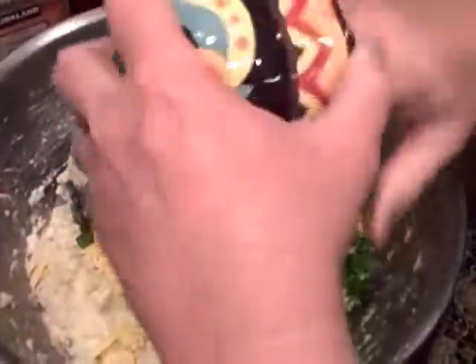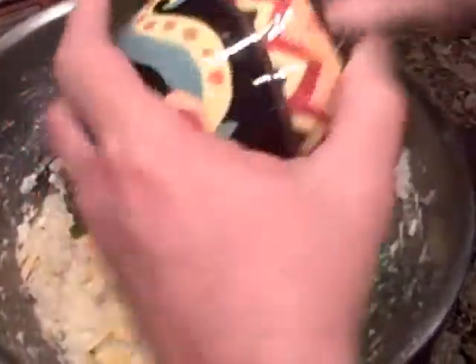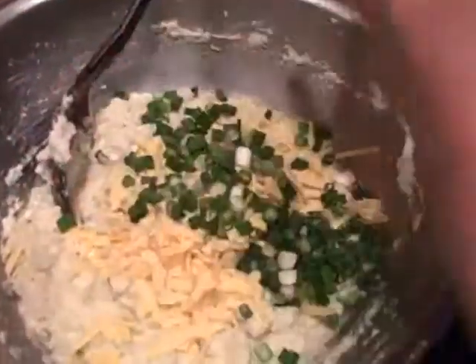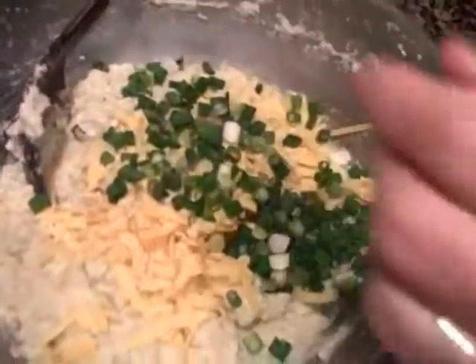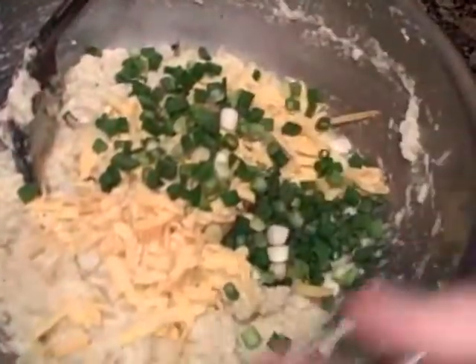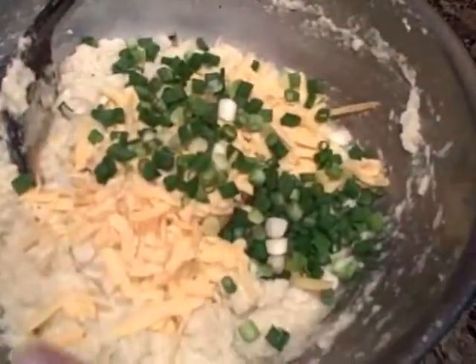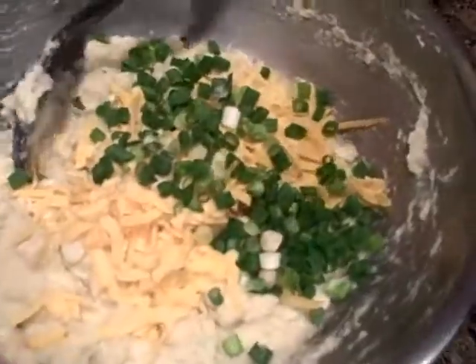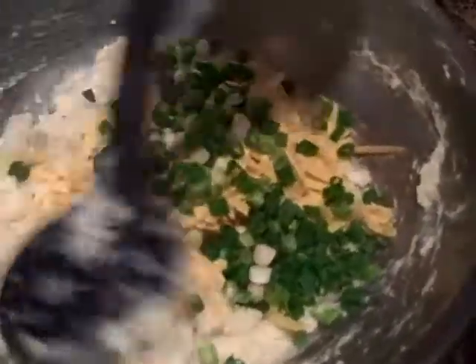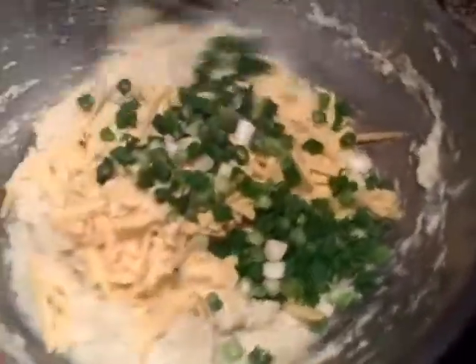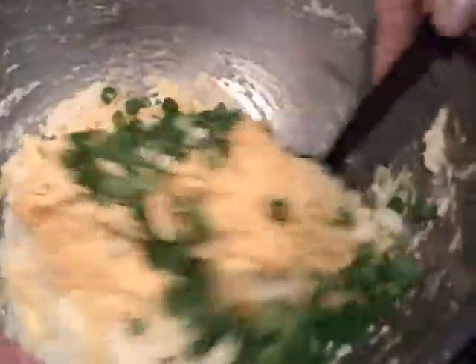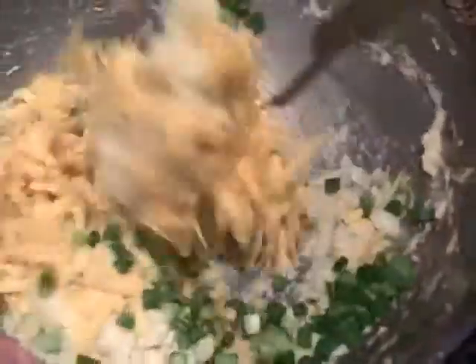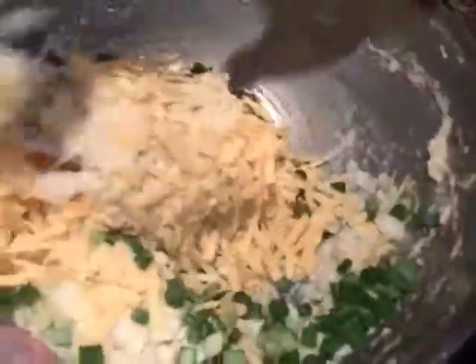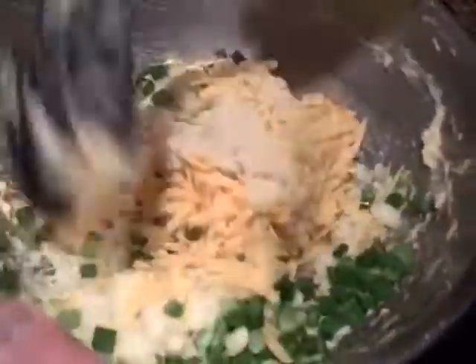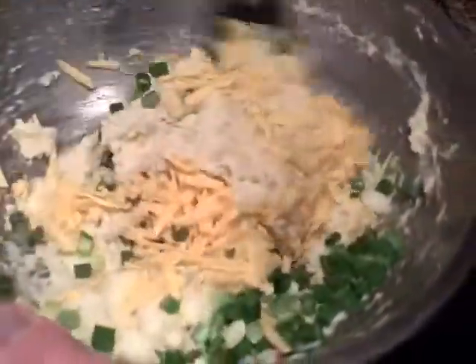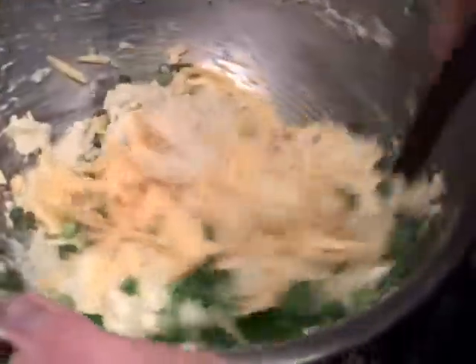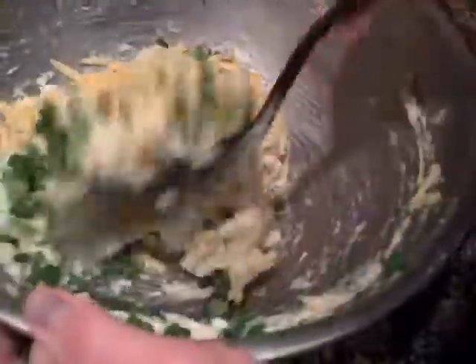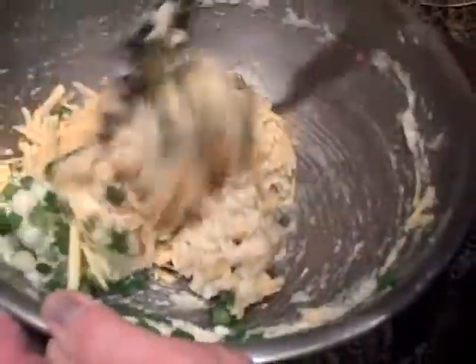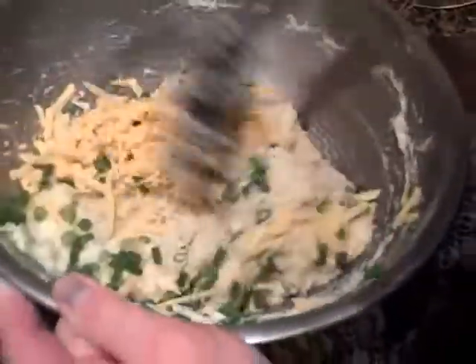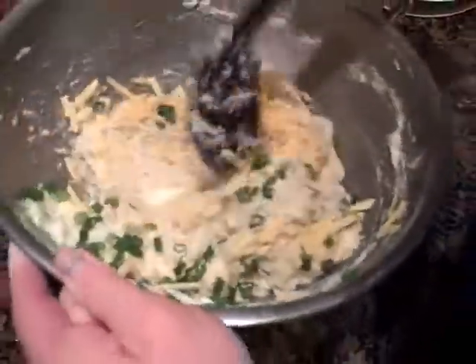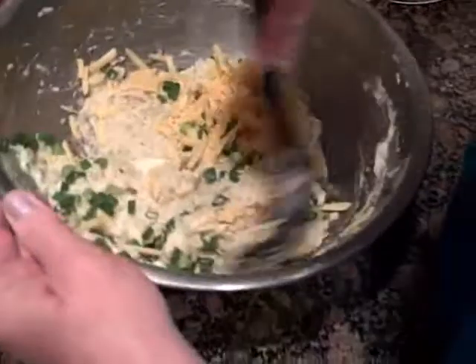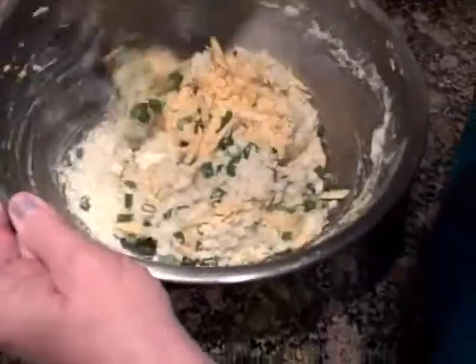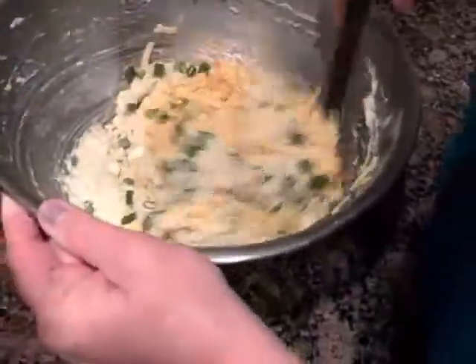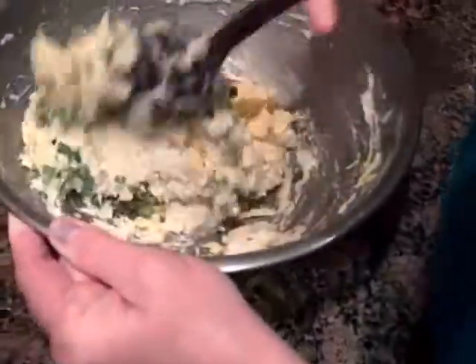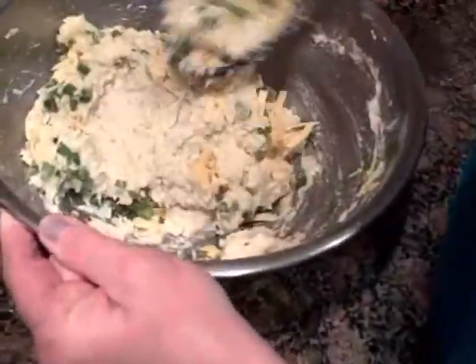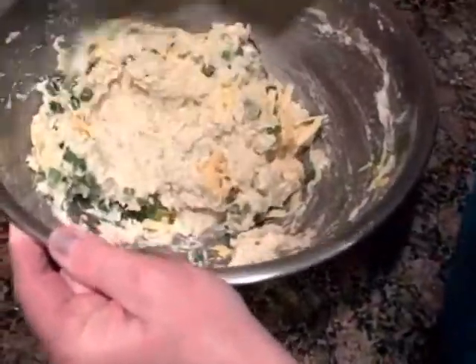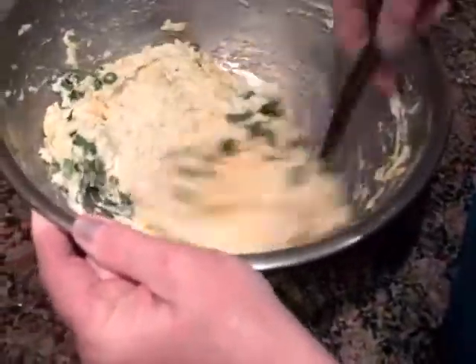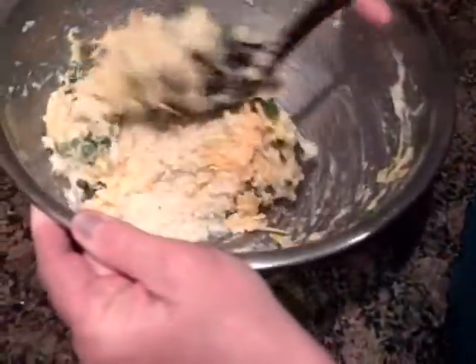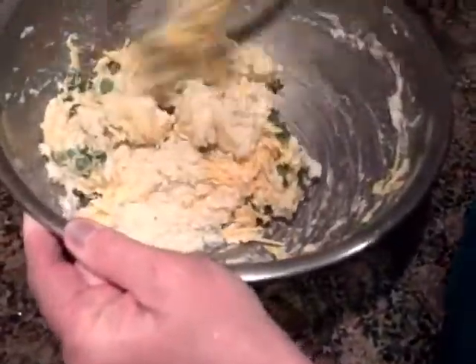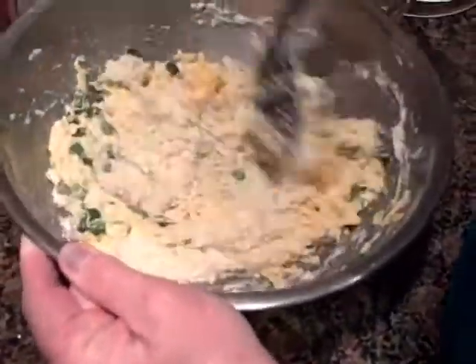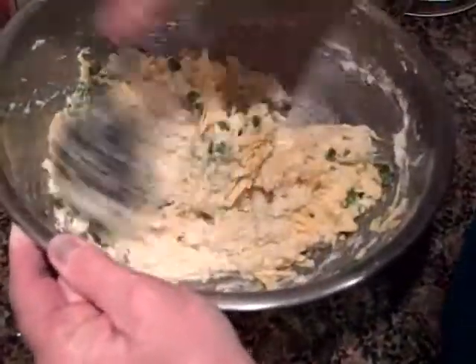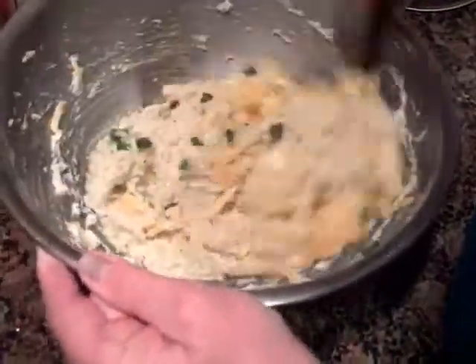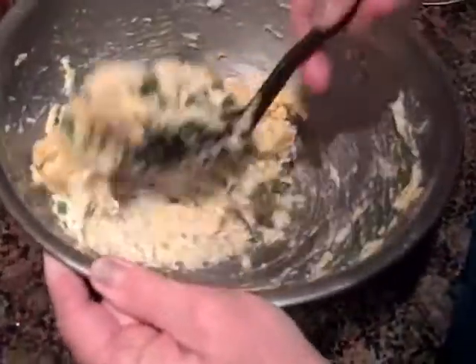You could also add dill to this, but today we're just going to add the green onion and the cheese. You just want to mix this up until you've got your cheese all mixed in.